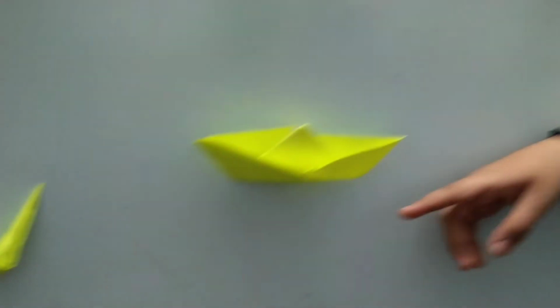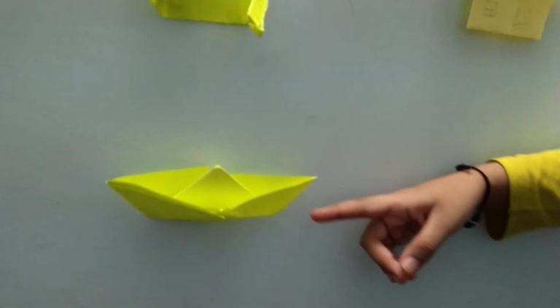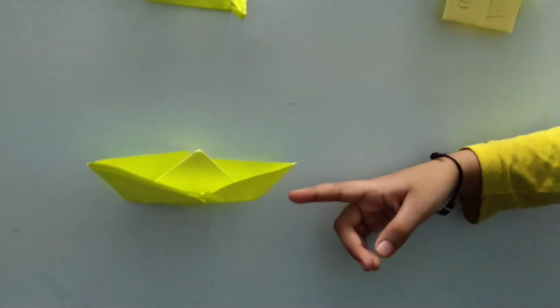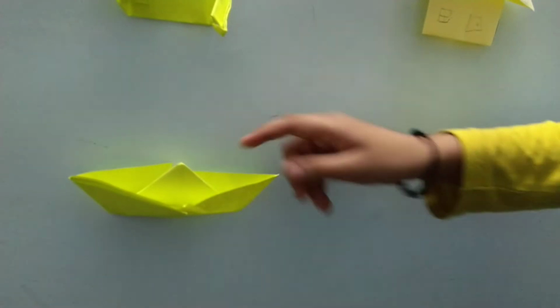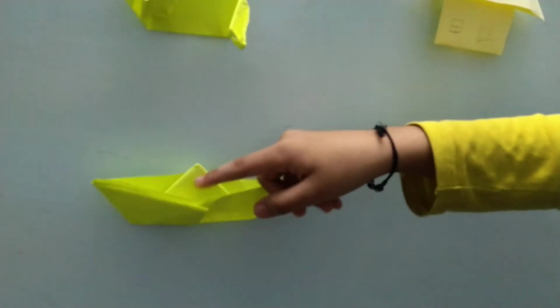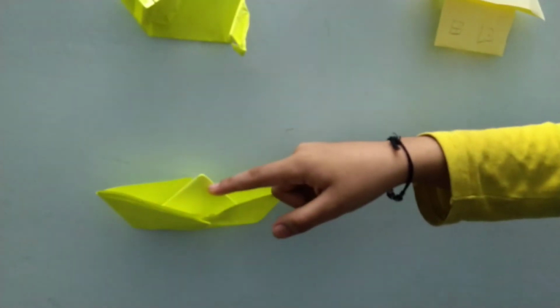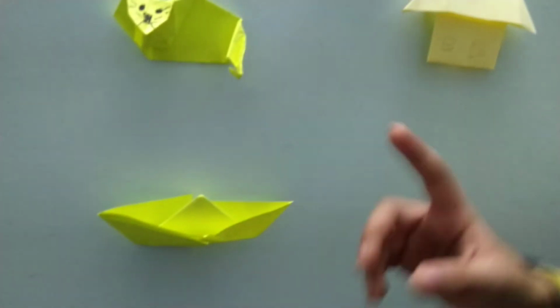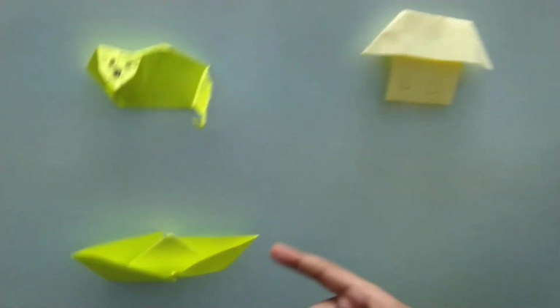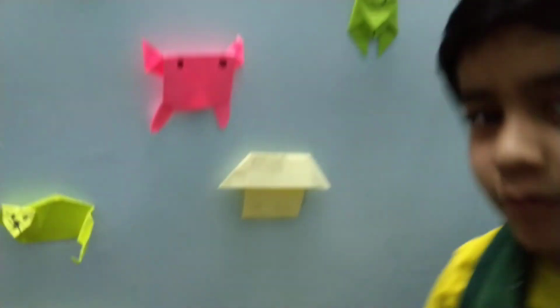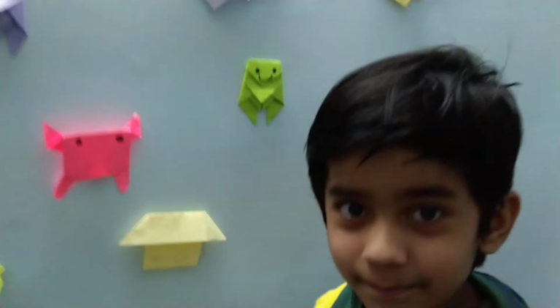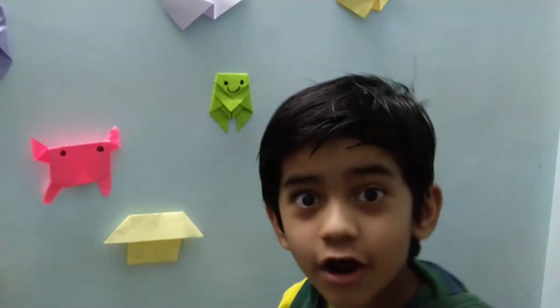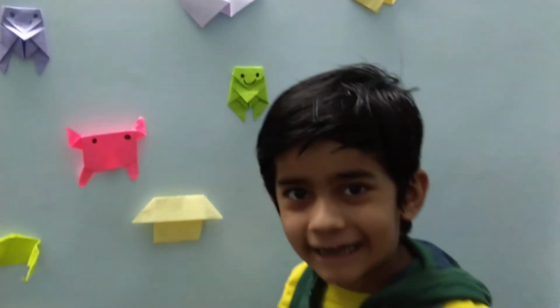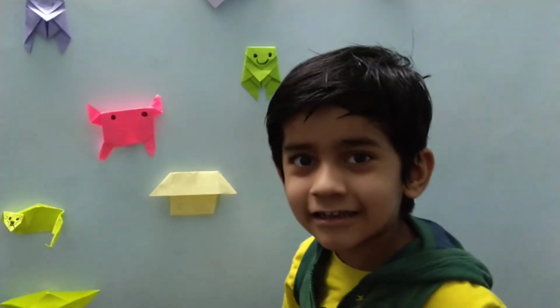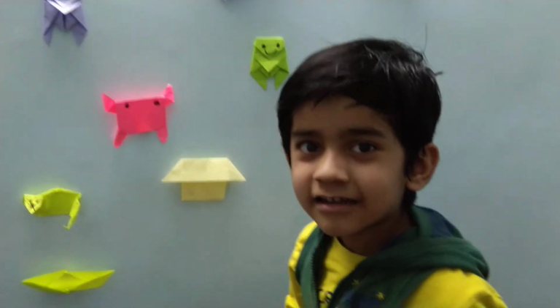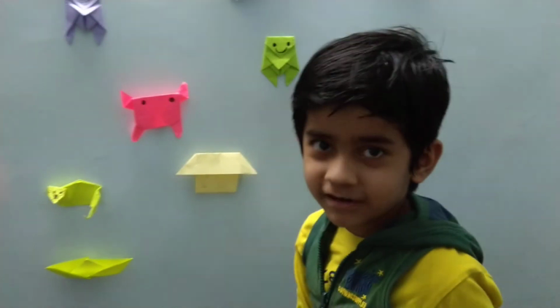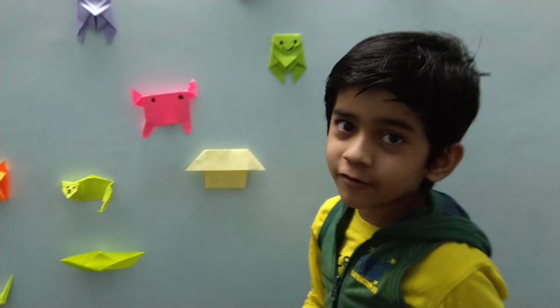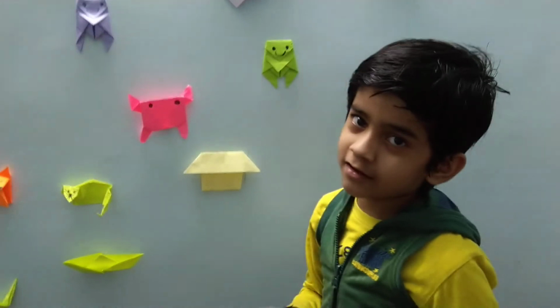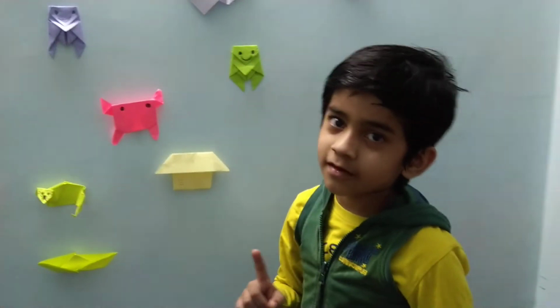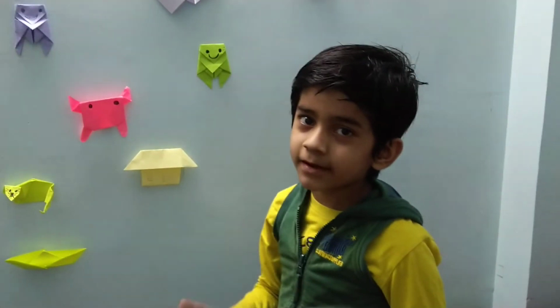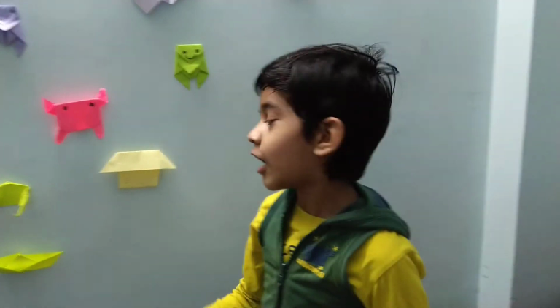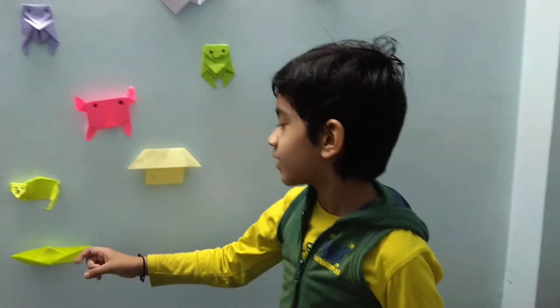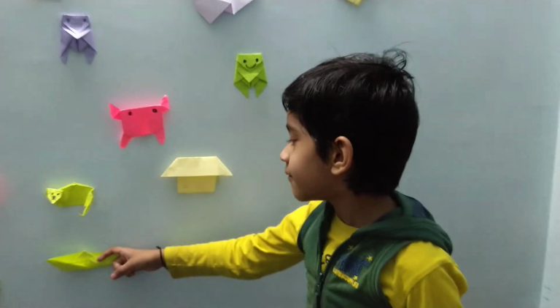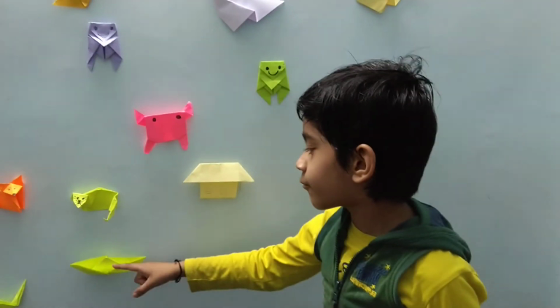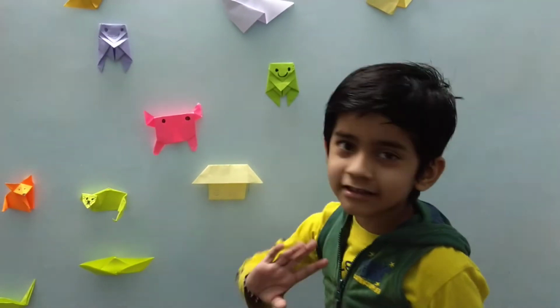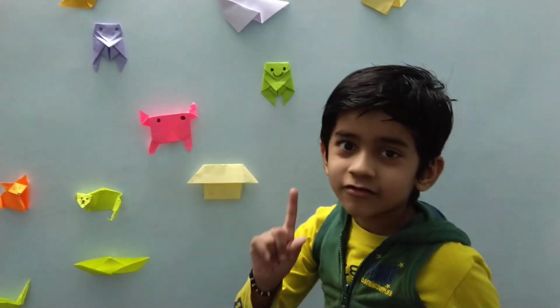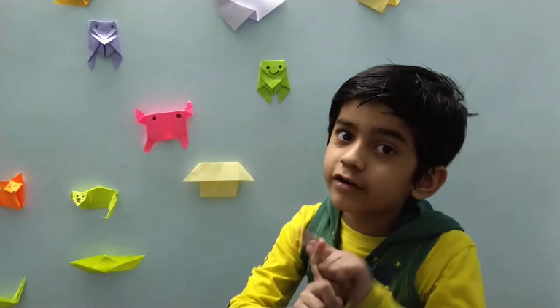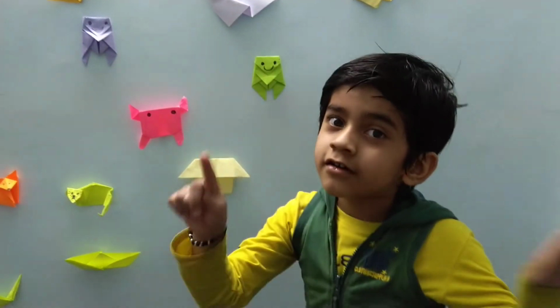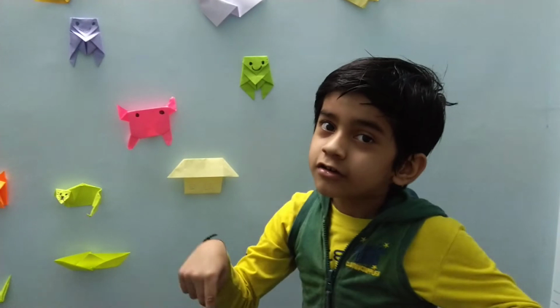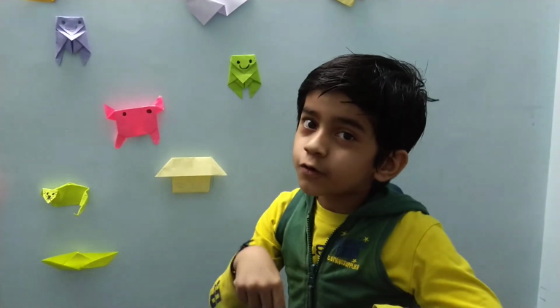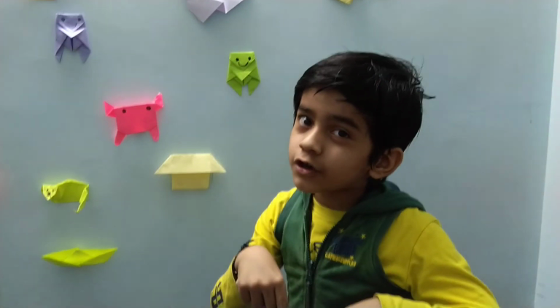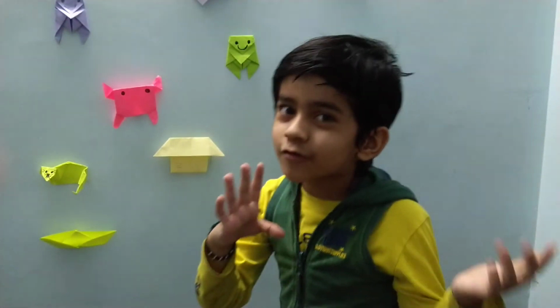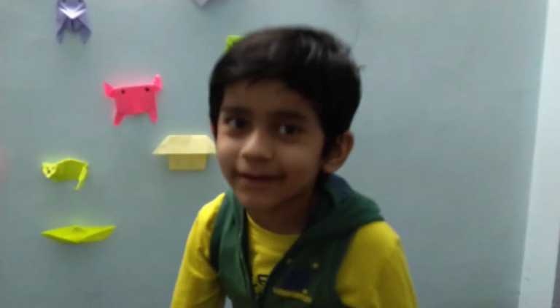And a paper board. I made this with square paper, not a rectangle. I will tell you in some of my videos how to make a paper board like this with square paper.